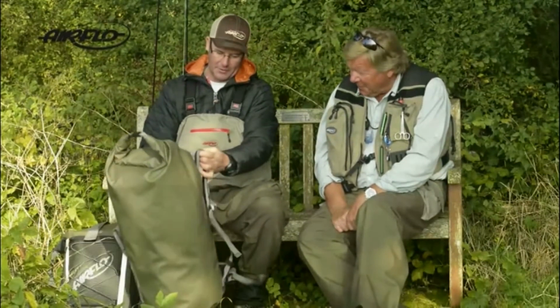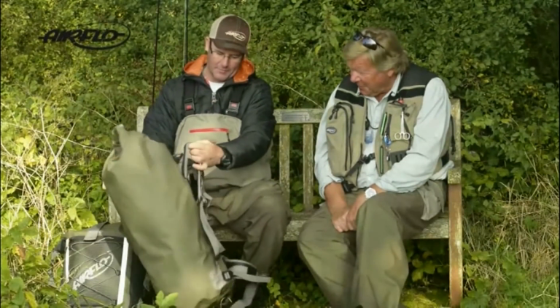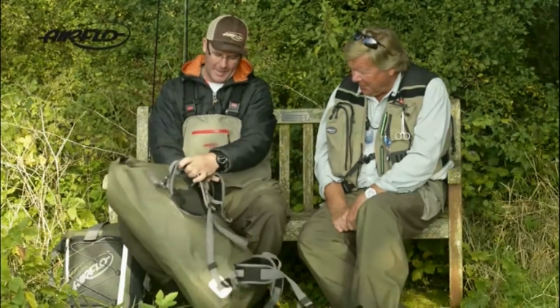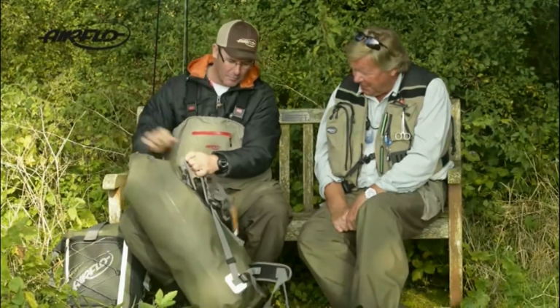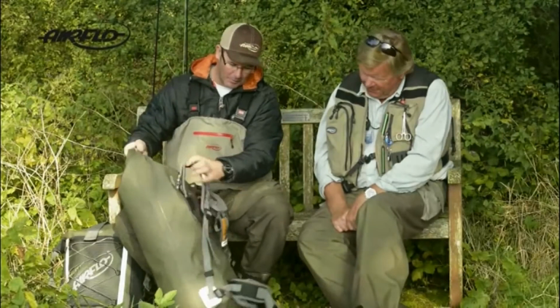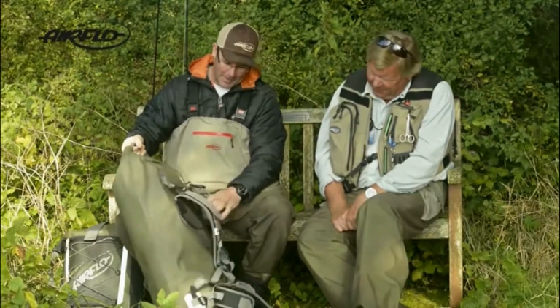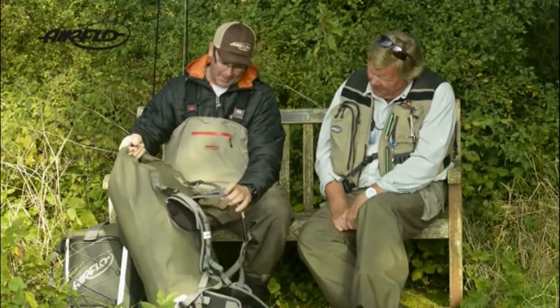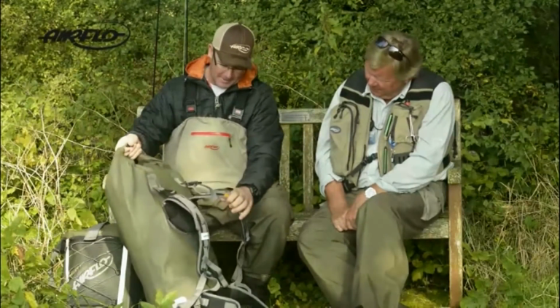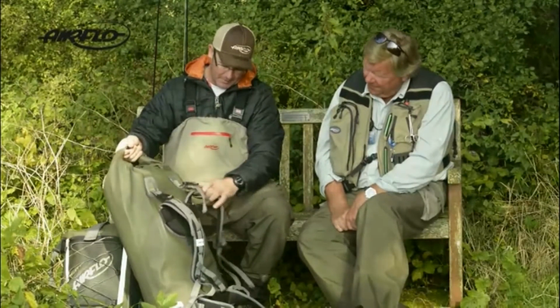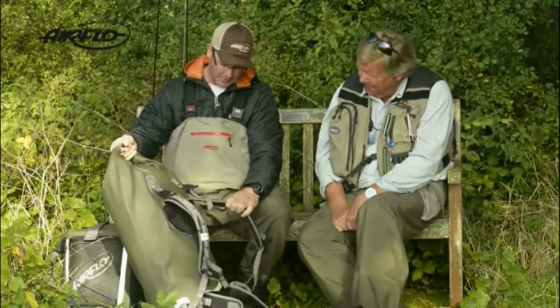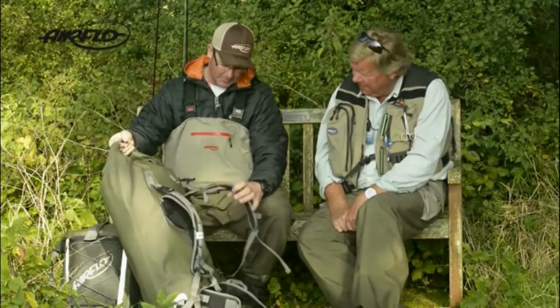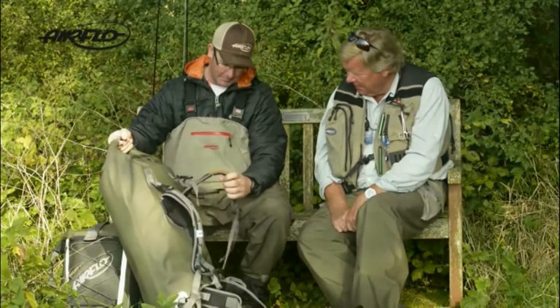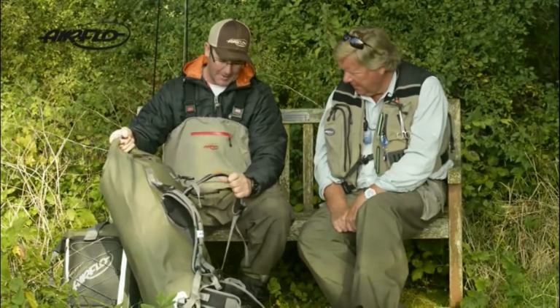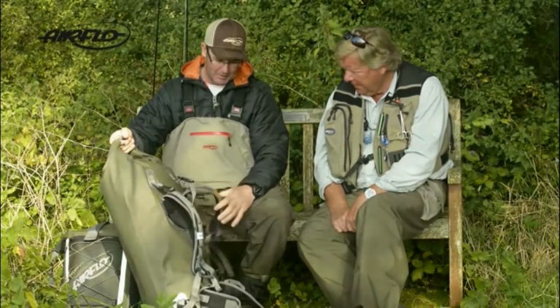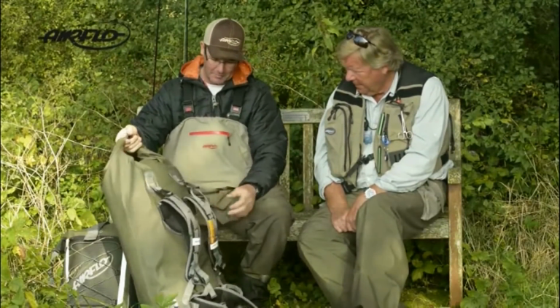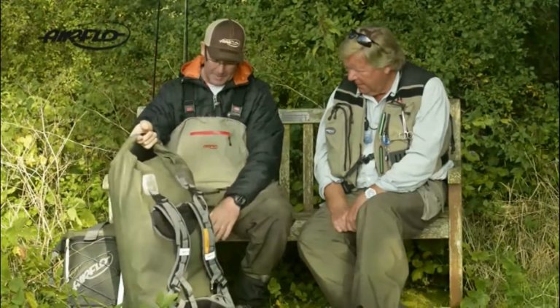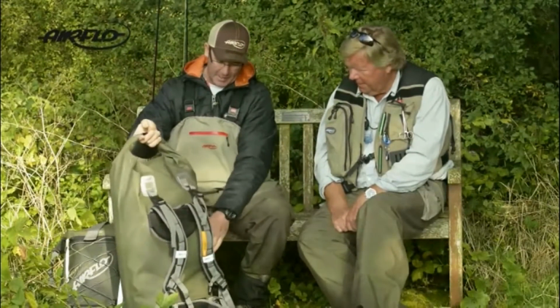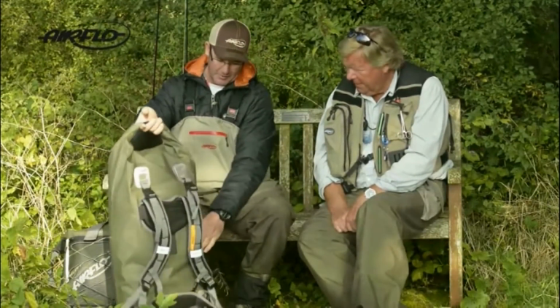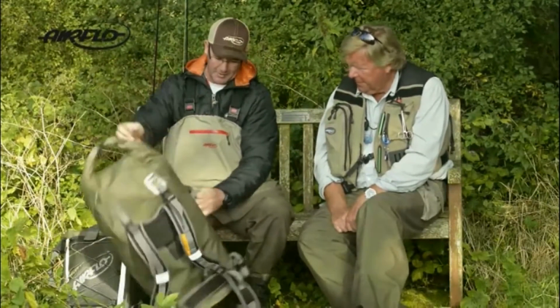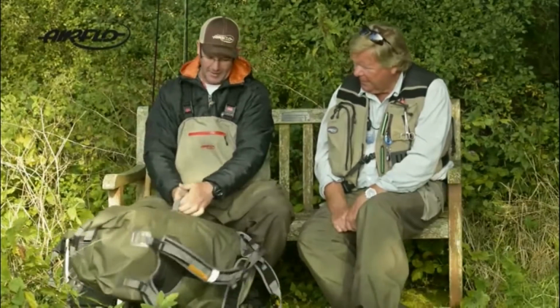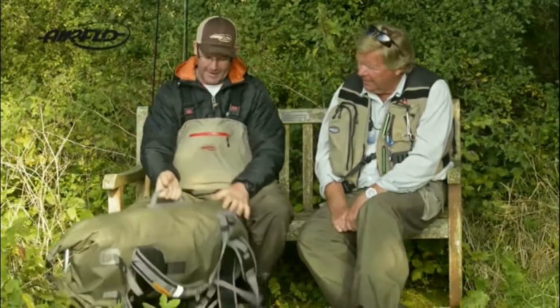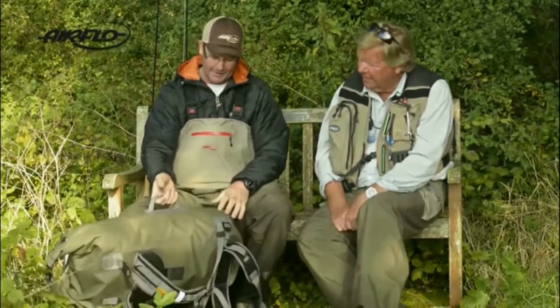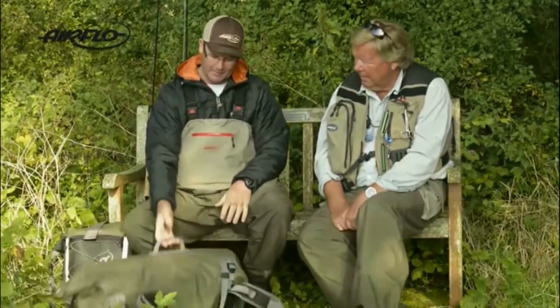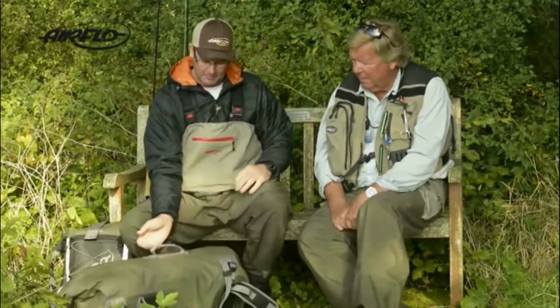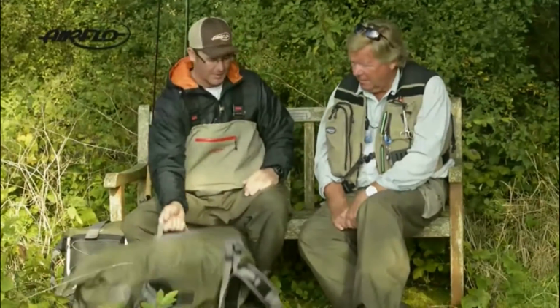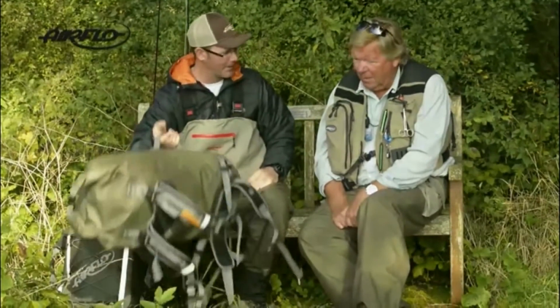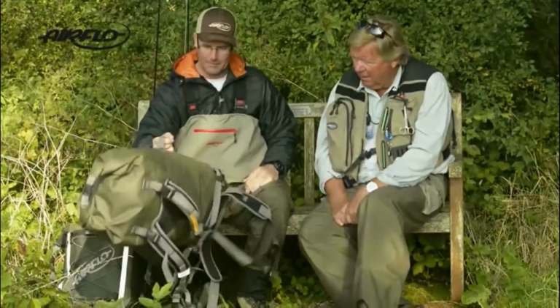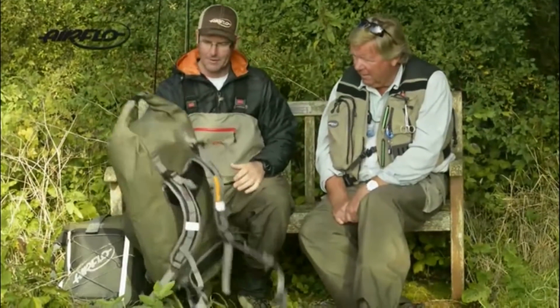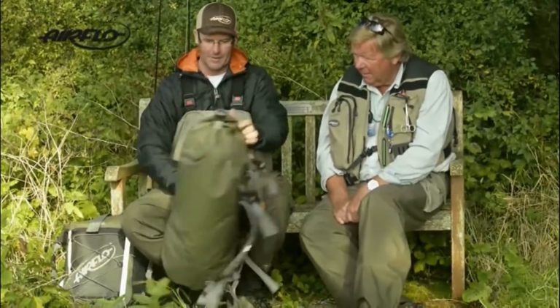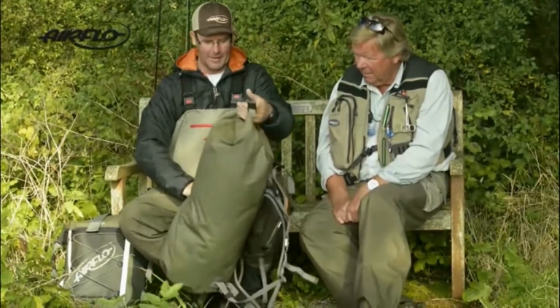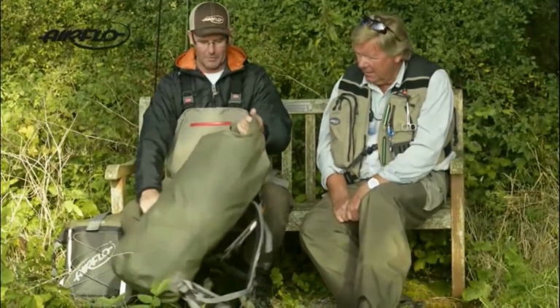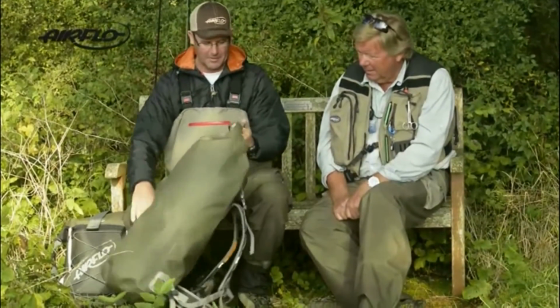It's got the removable backpack system, so you've got padded shoulders and a waist strap, and also these nice little carrying handles — so you can pick up and get a good hold on it.